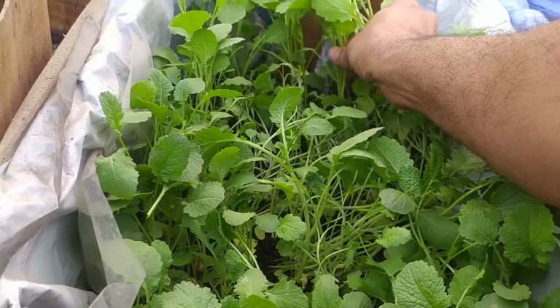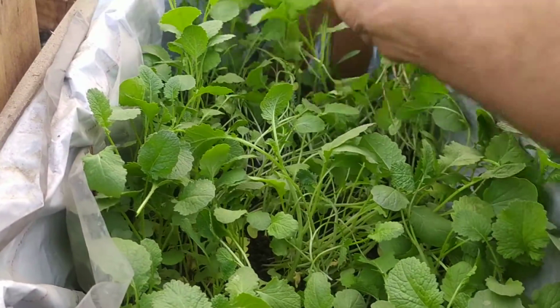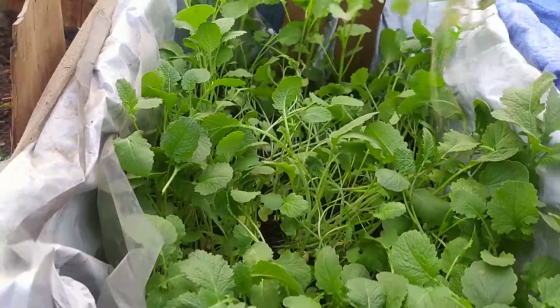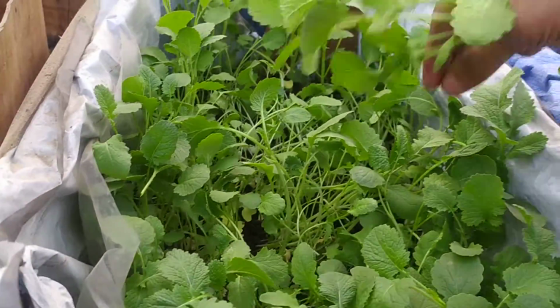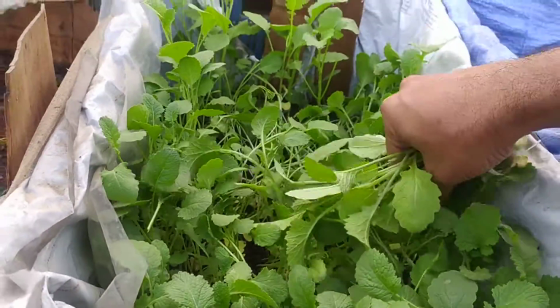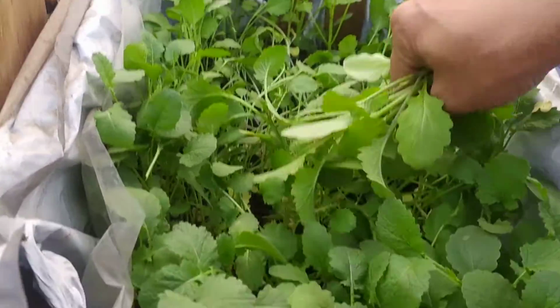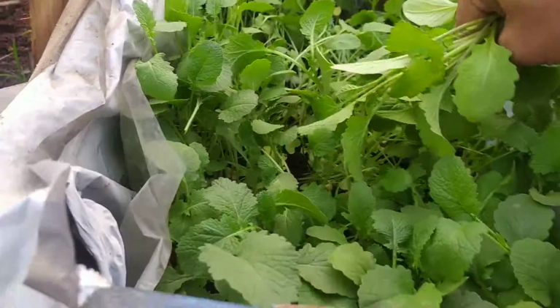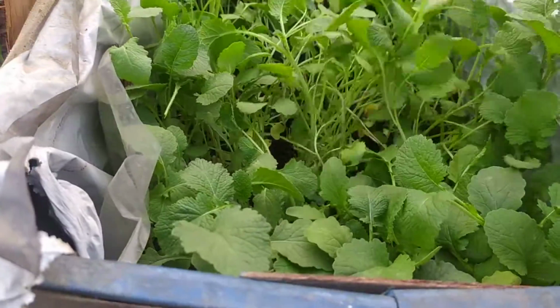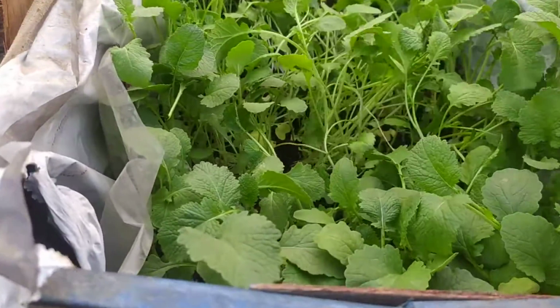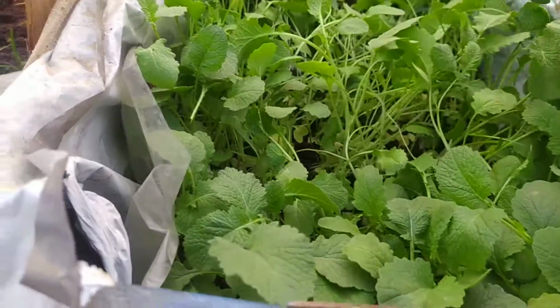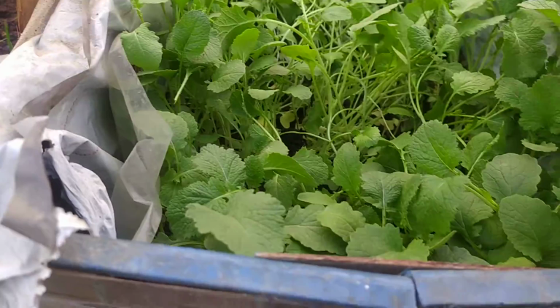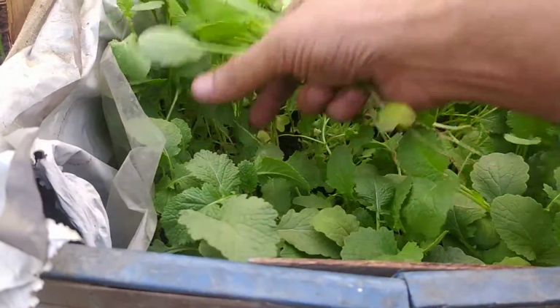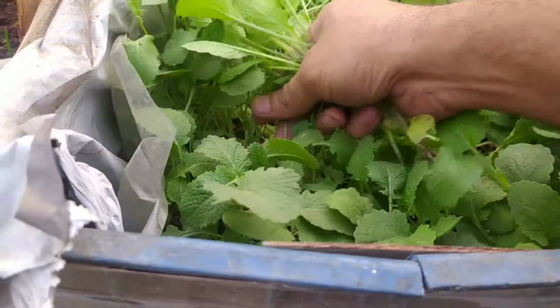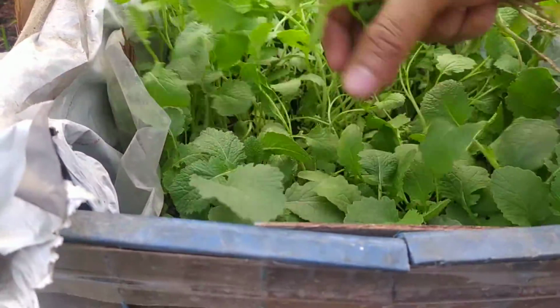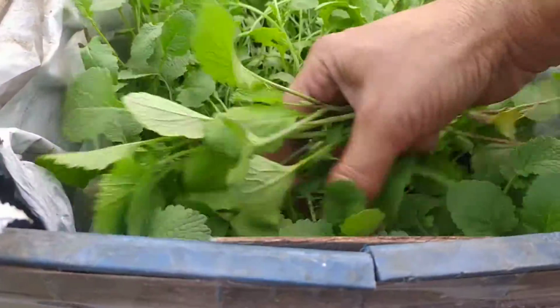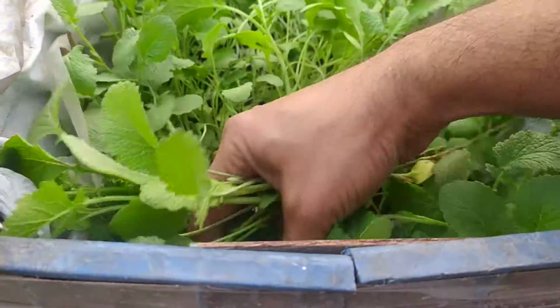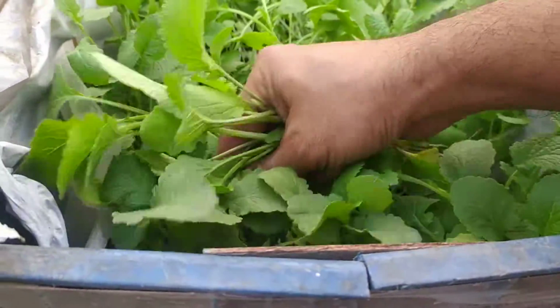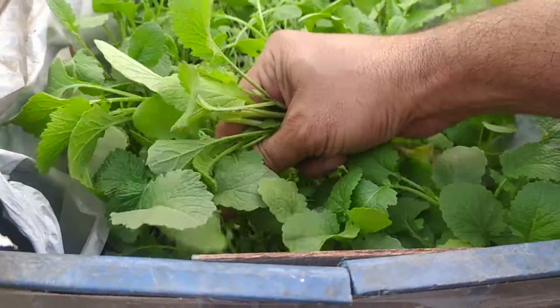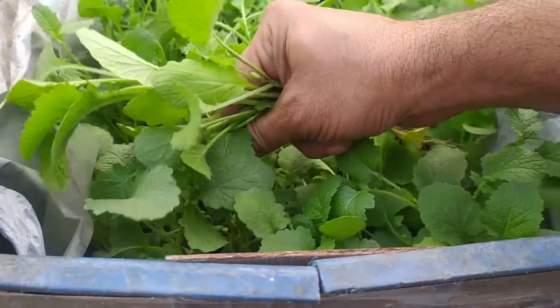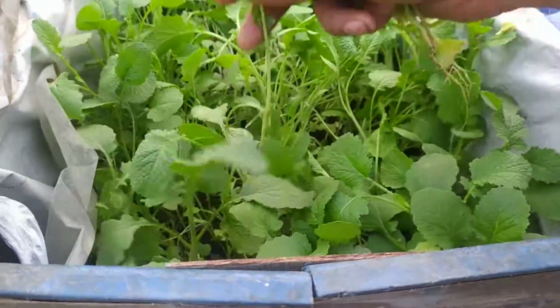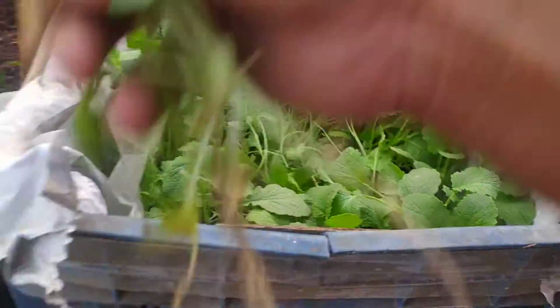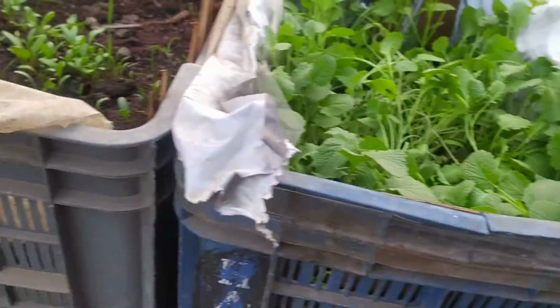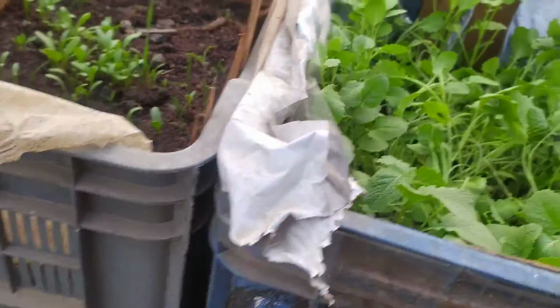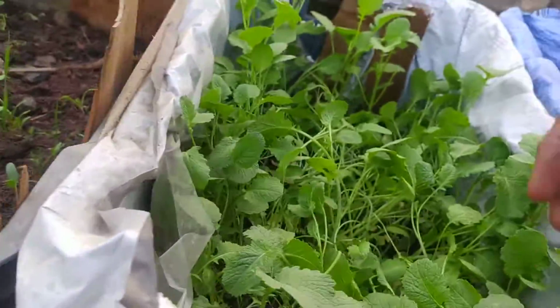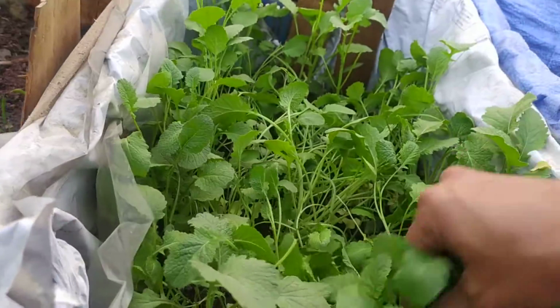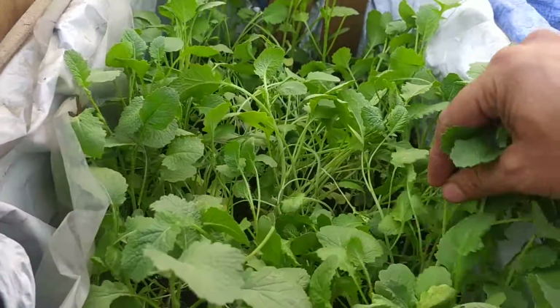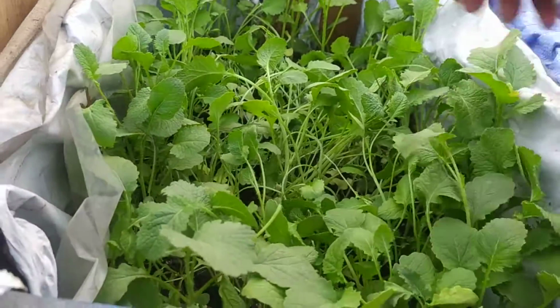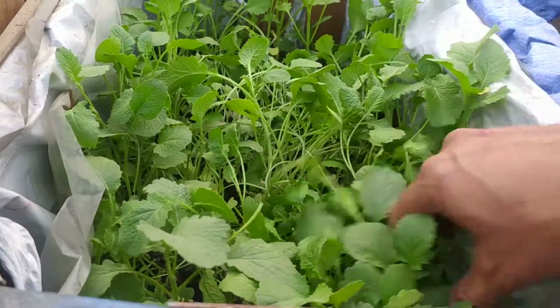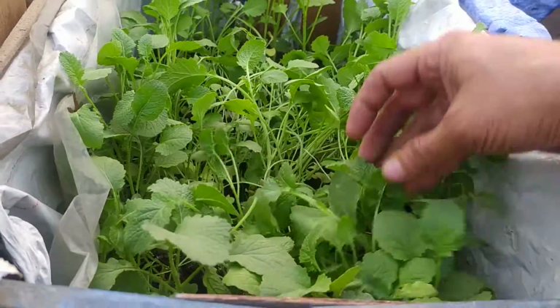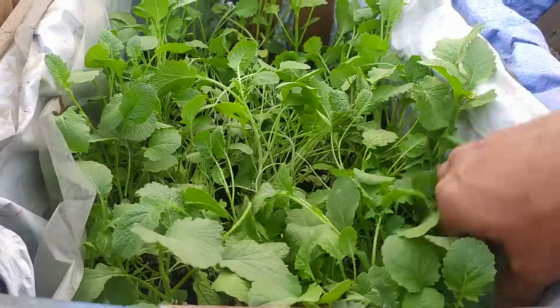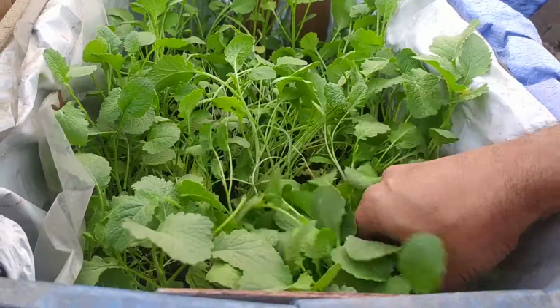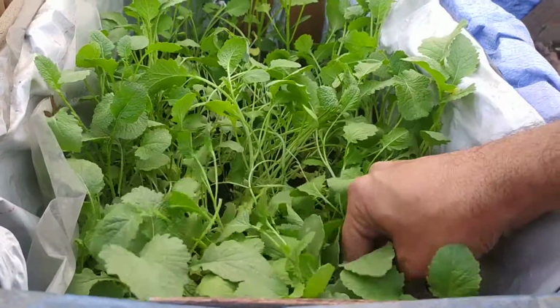I think this is going to fill 4-5 containers, so for the house there will be a lot of coffee, I think.